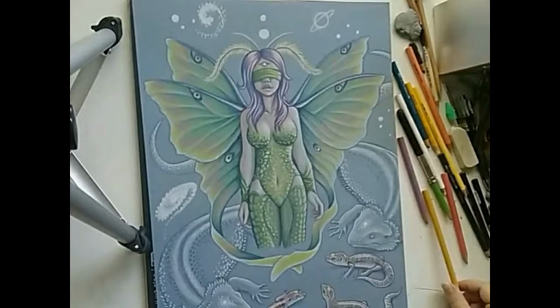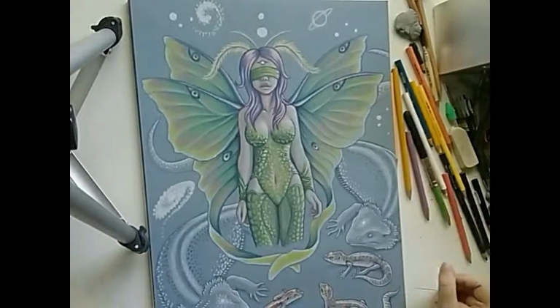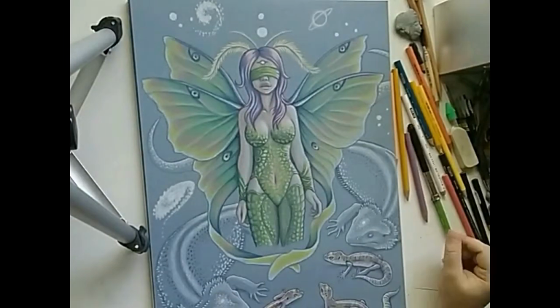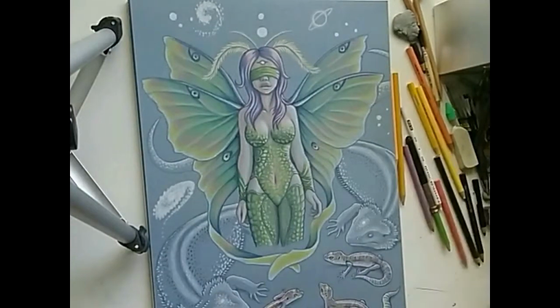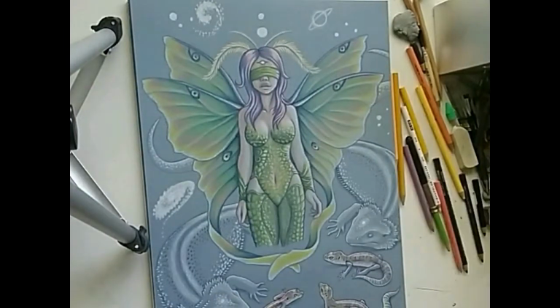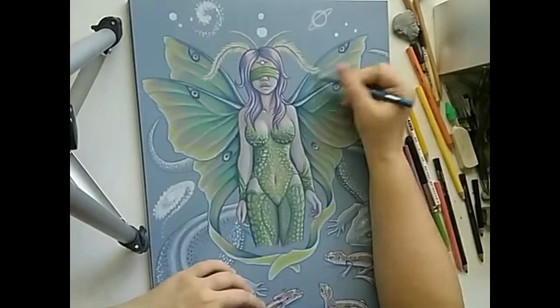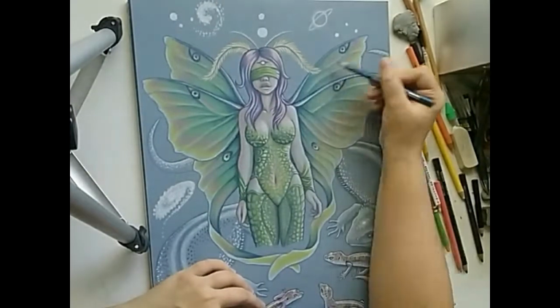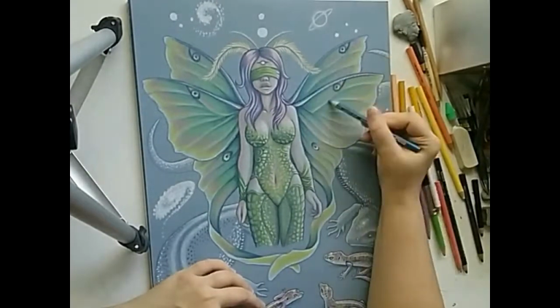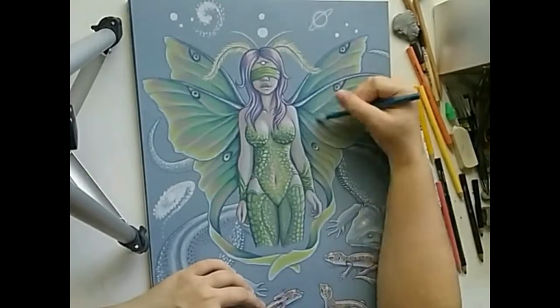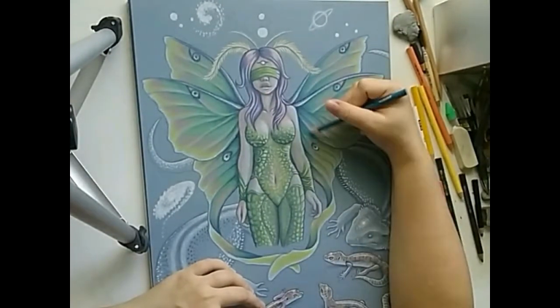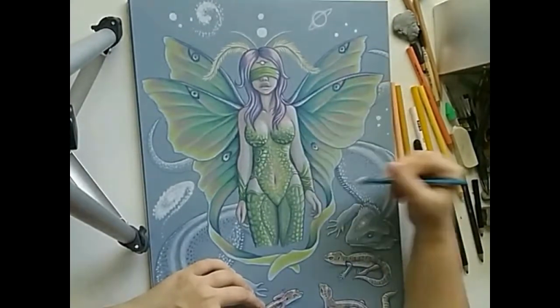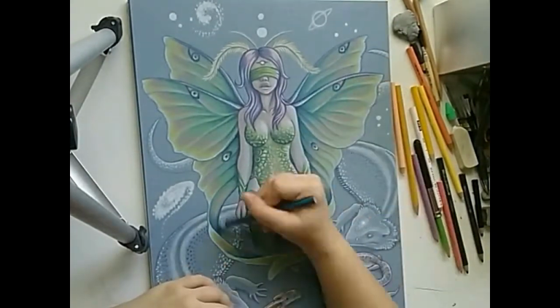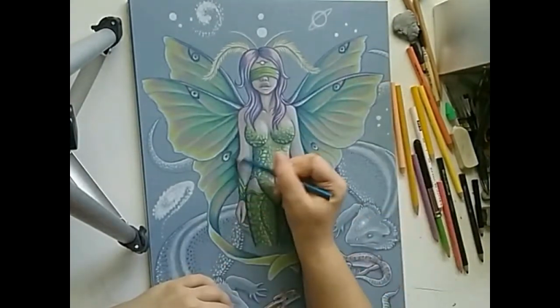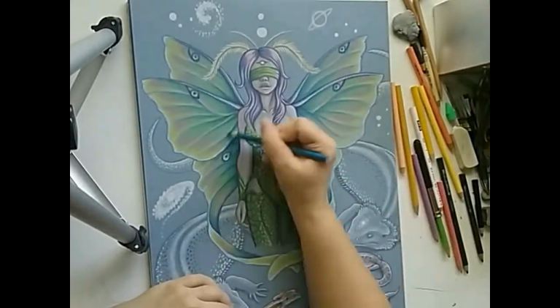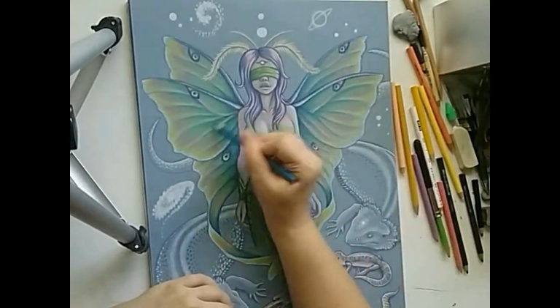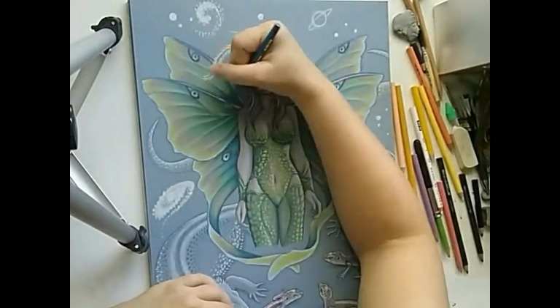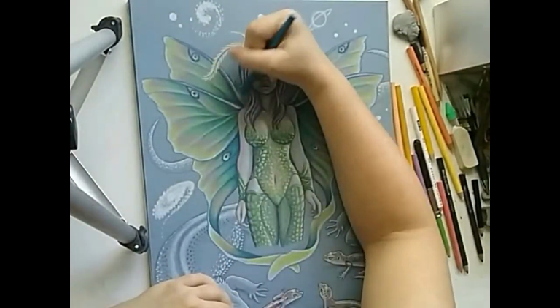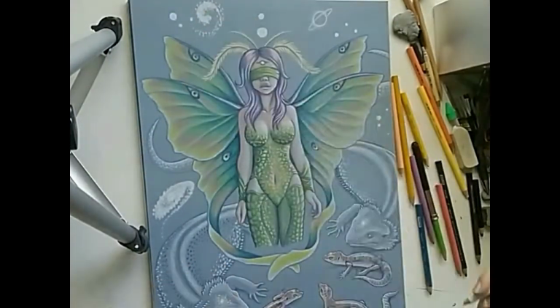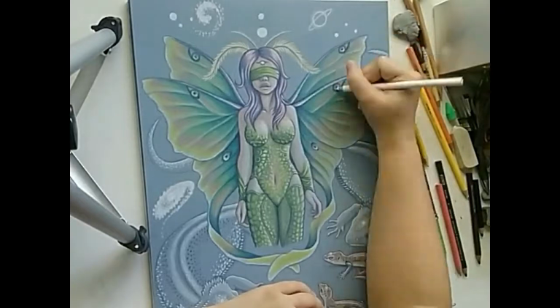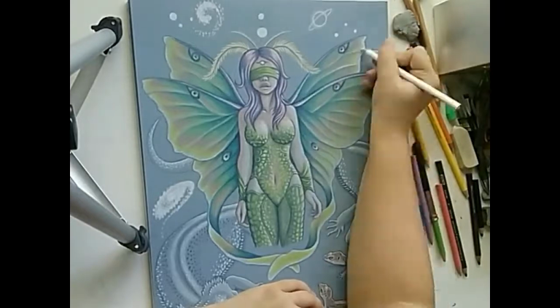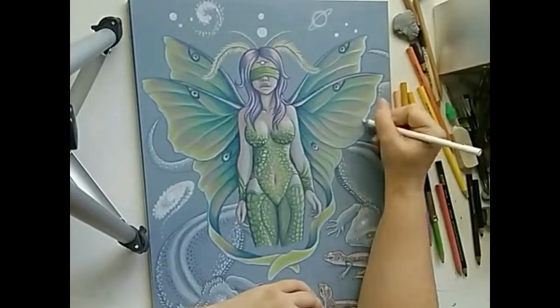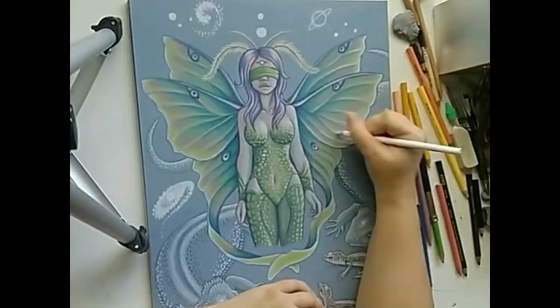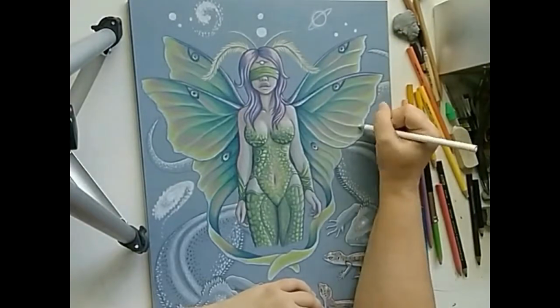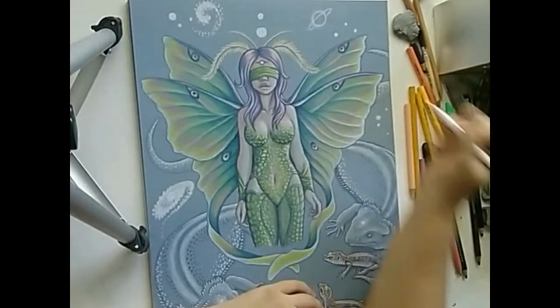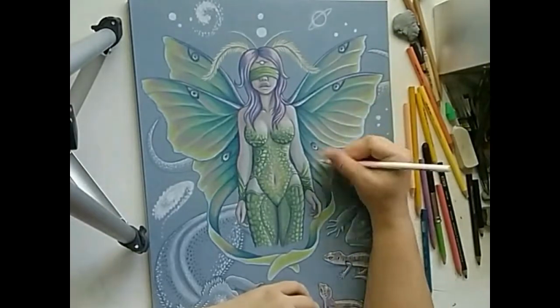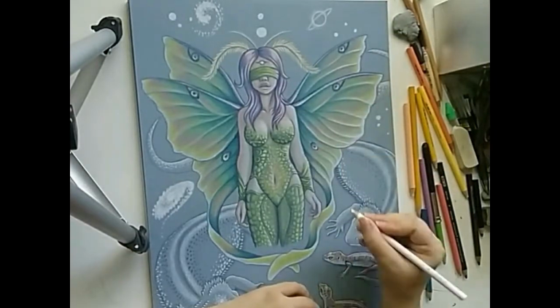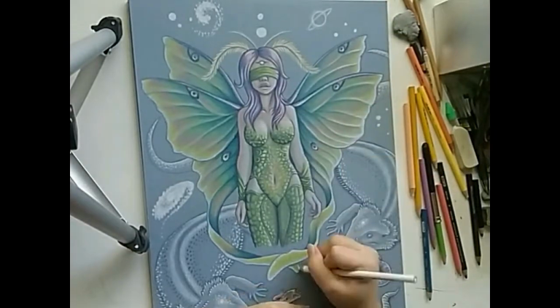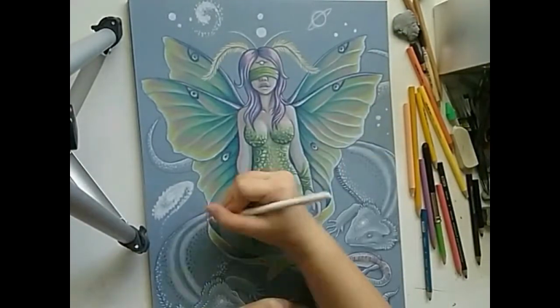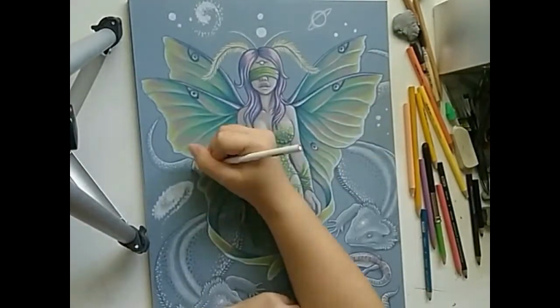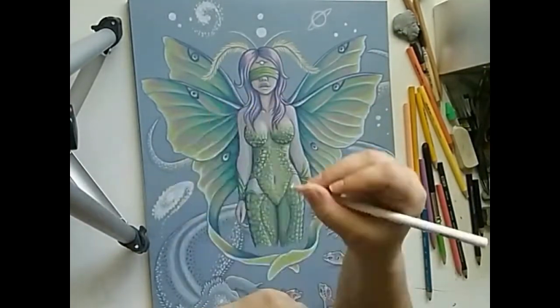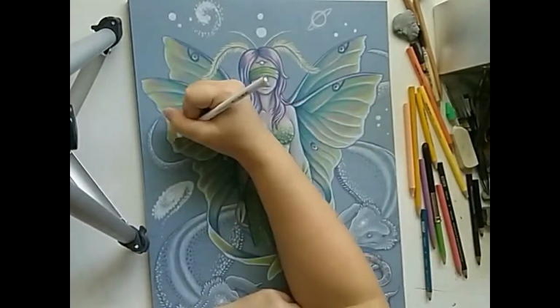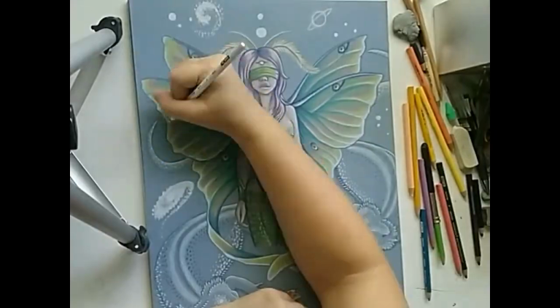I went back in with true blue to give more blue to the wings. Lastly, I used white to brighten my highlights and add some new ones.